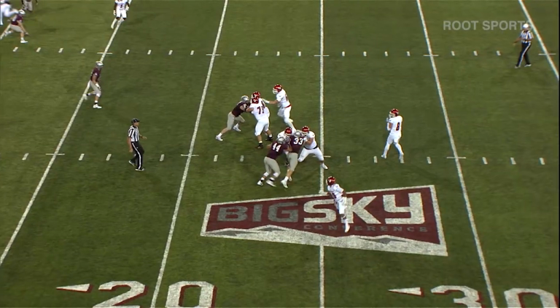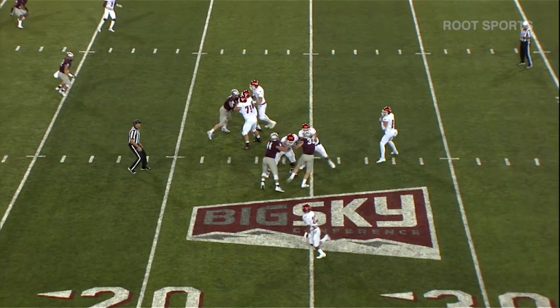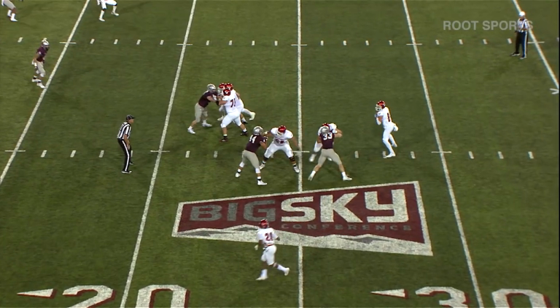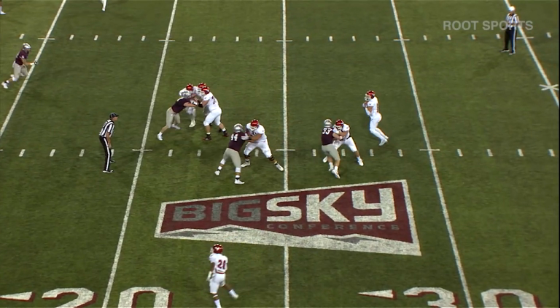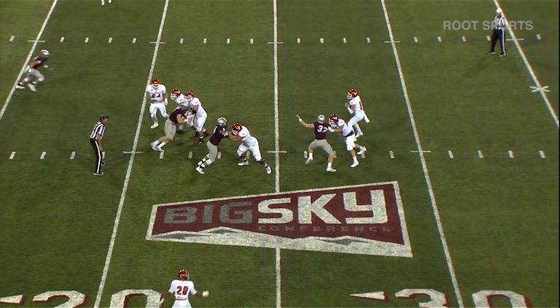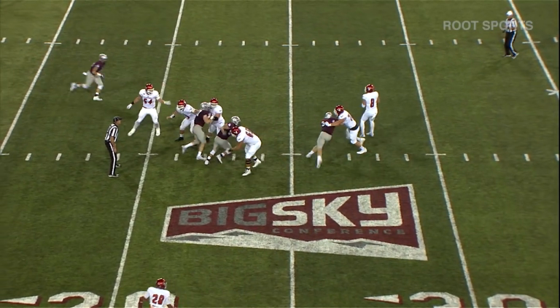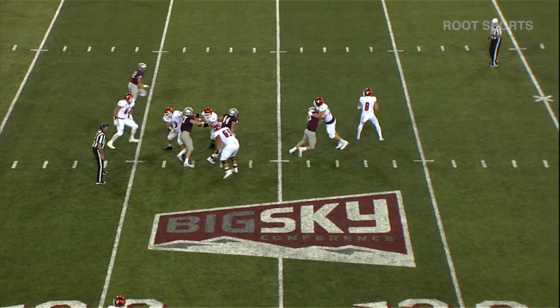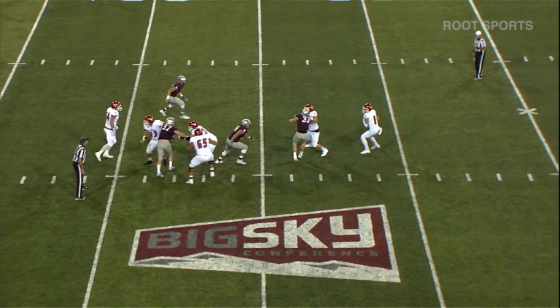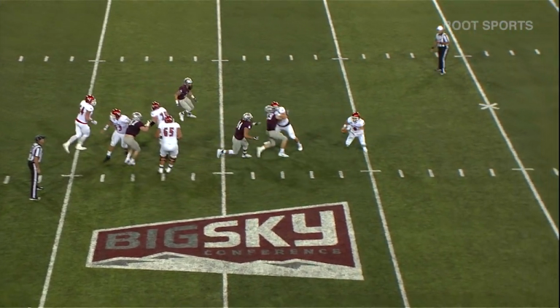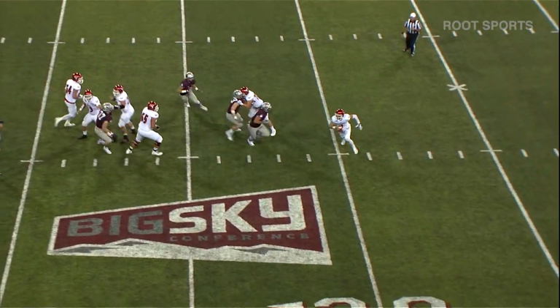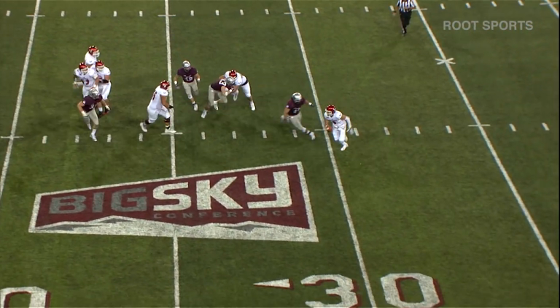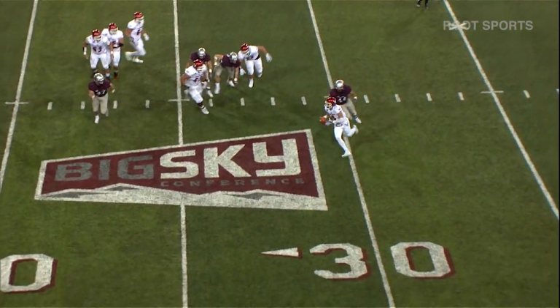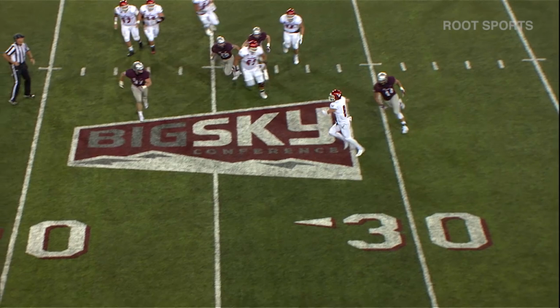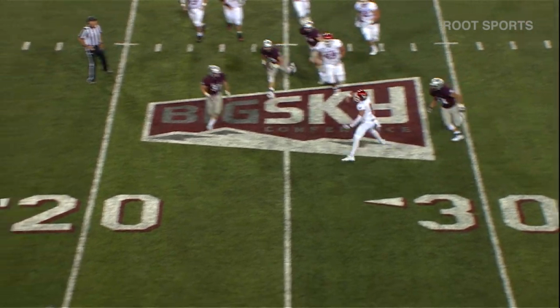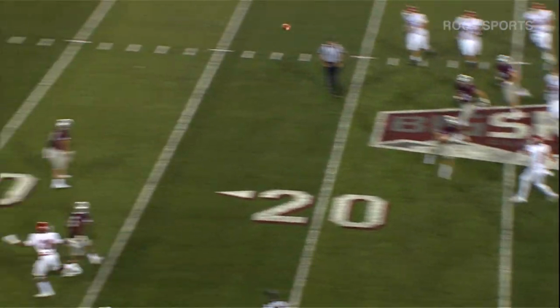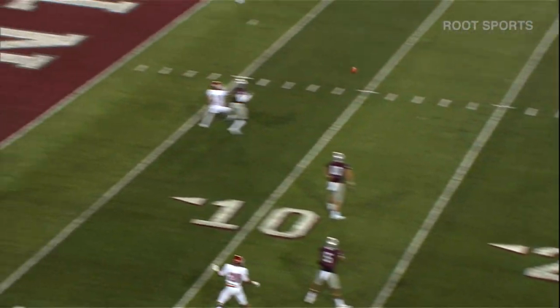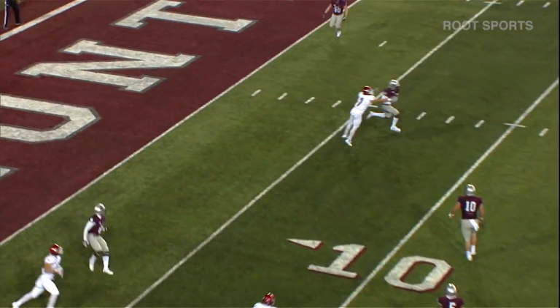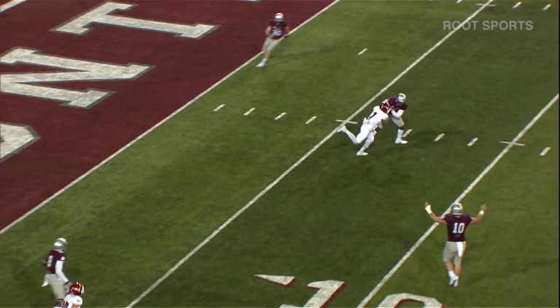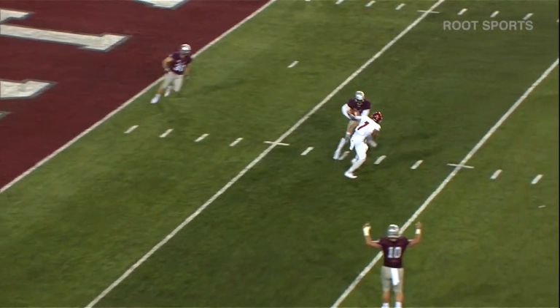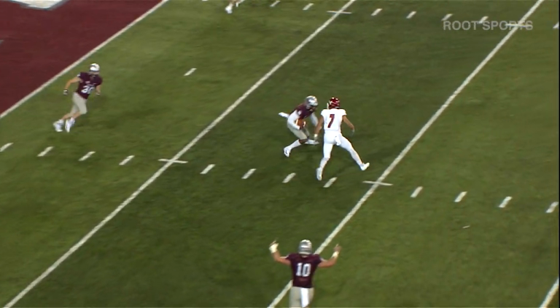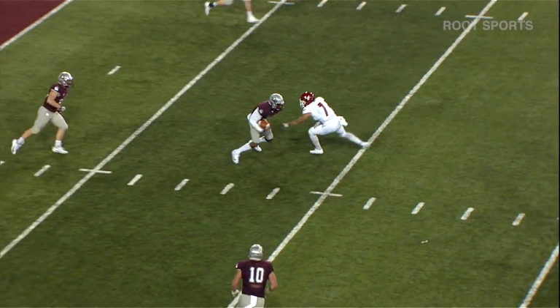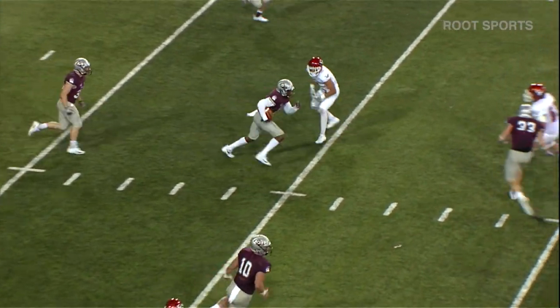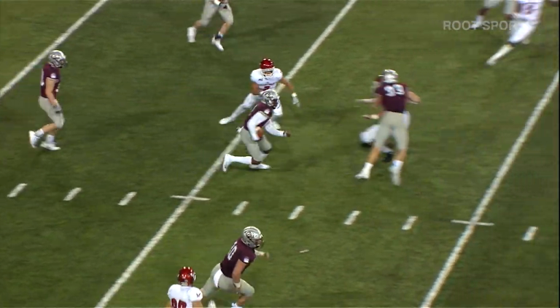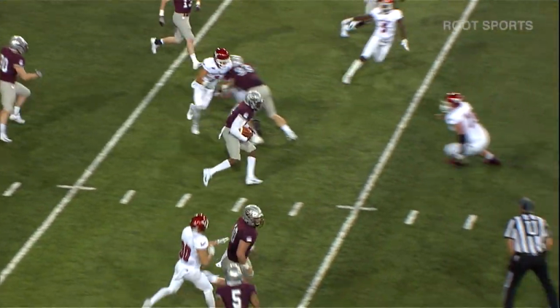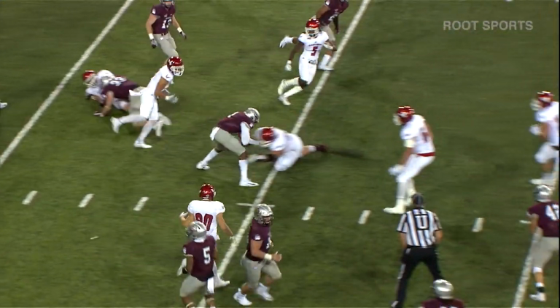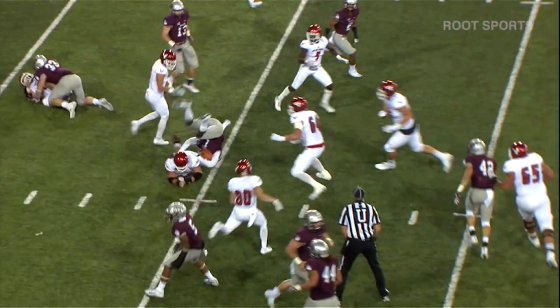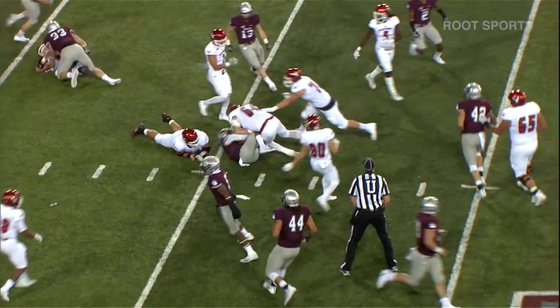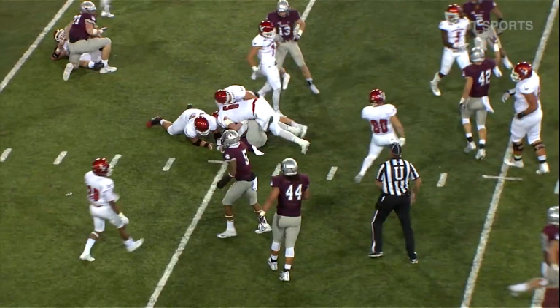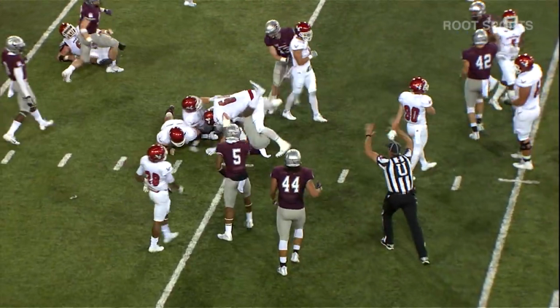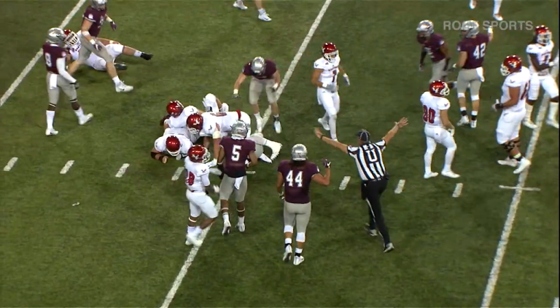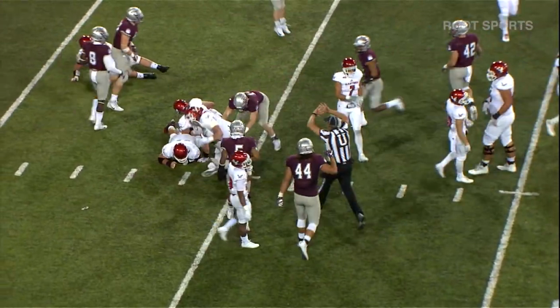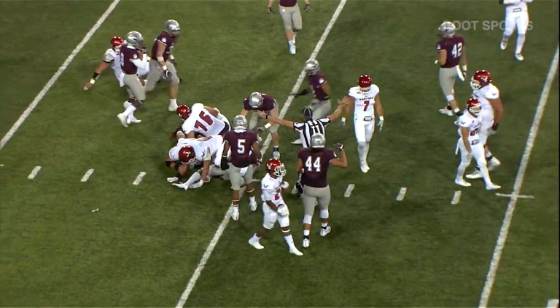Play action fake. Gubru looking to his left. Had some trouble, still trying to get out of it. Throwing across his body, and it's intercepted. The Grizzlies have it at the 15-yard line.